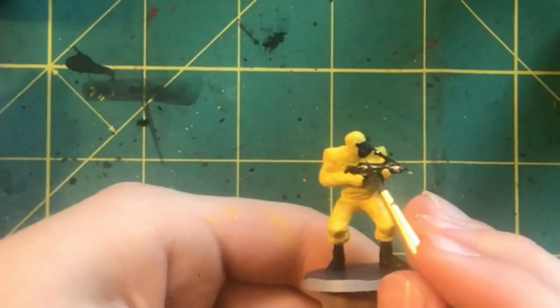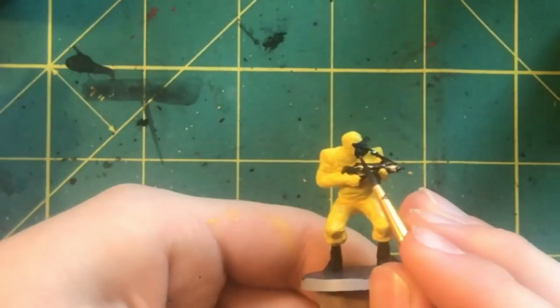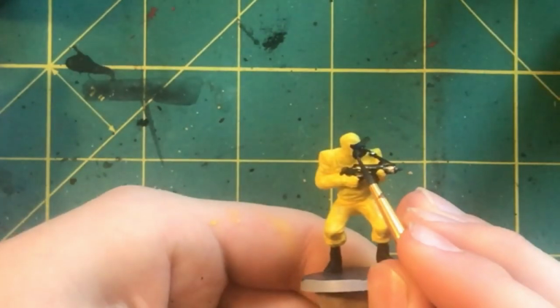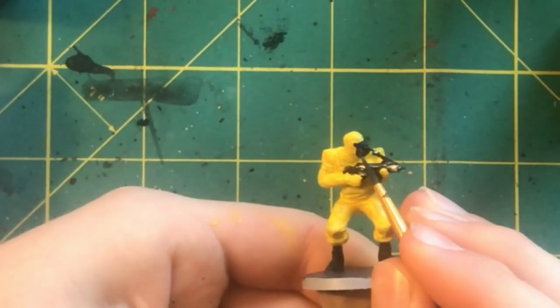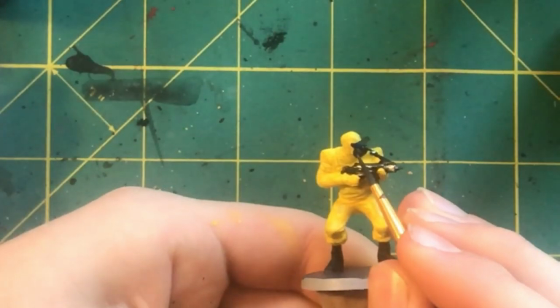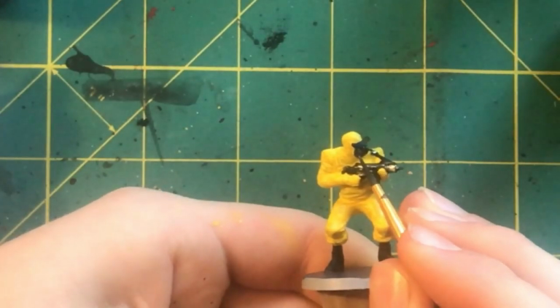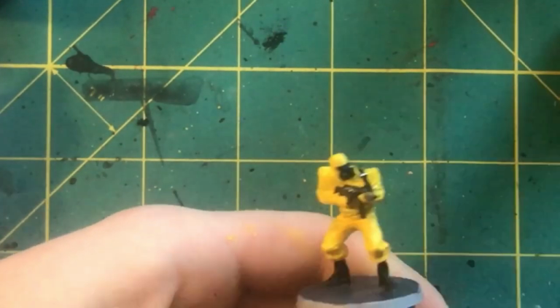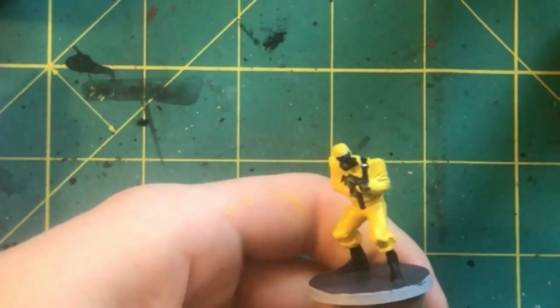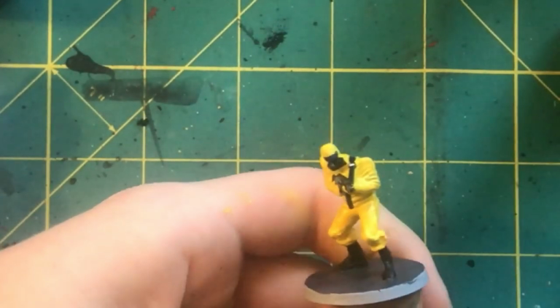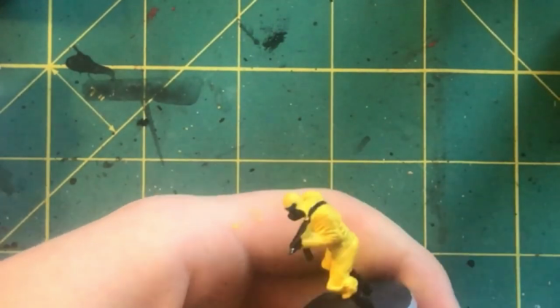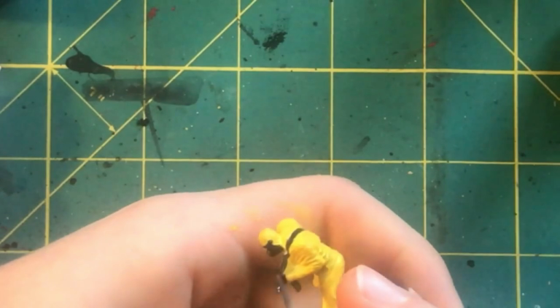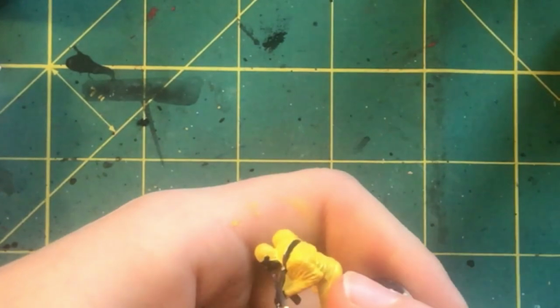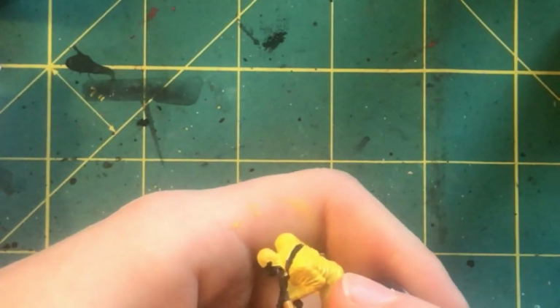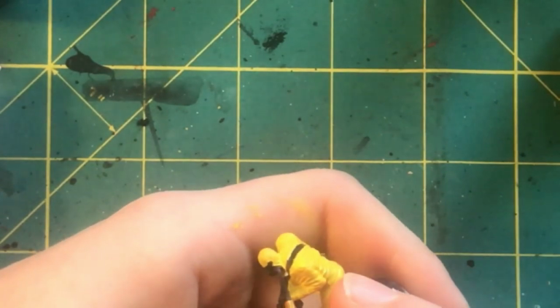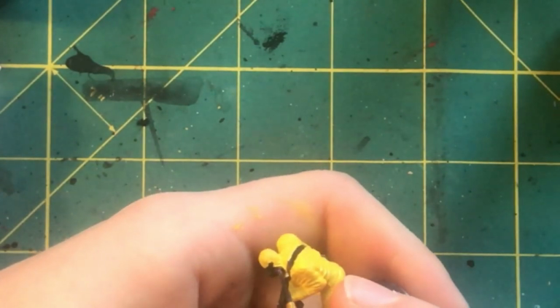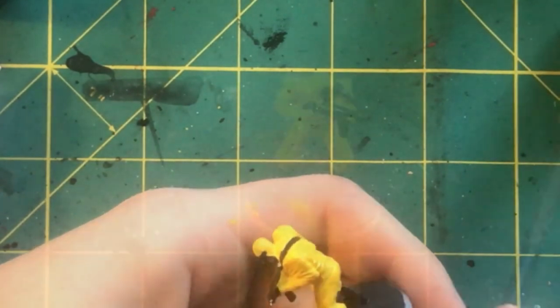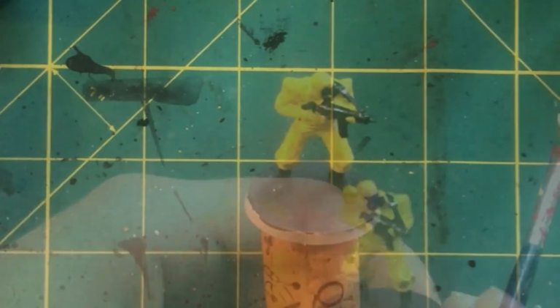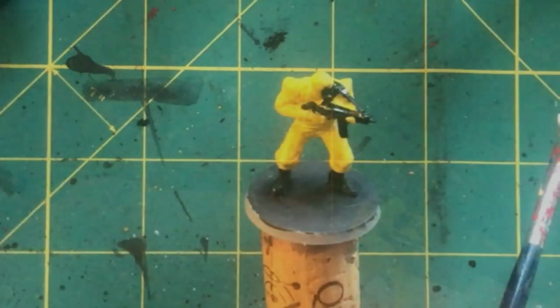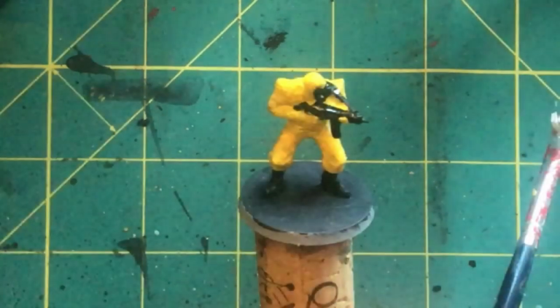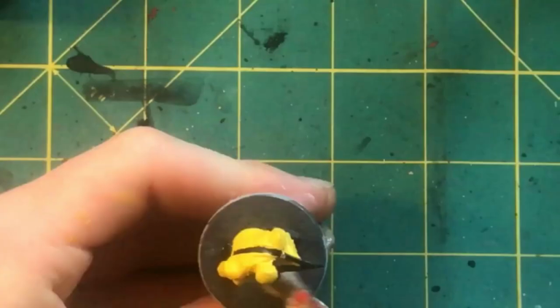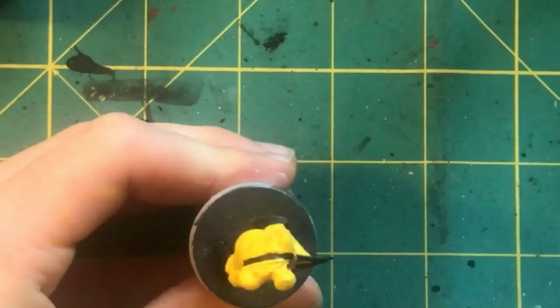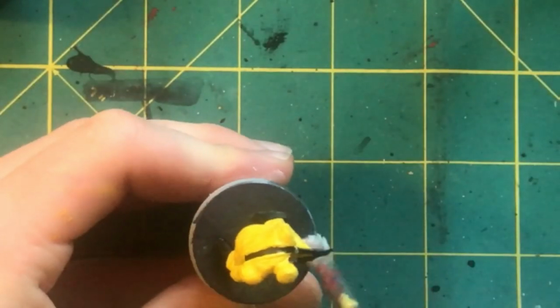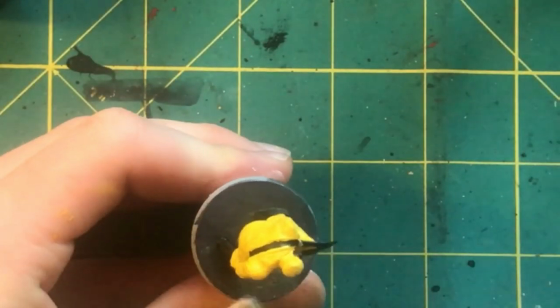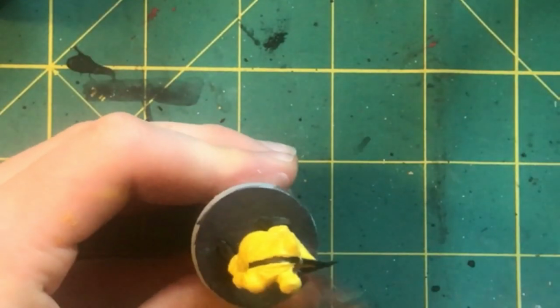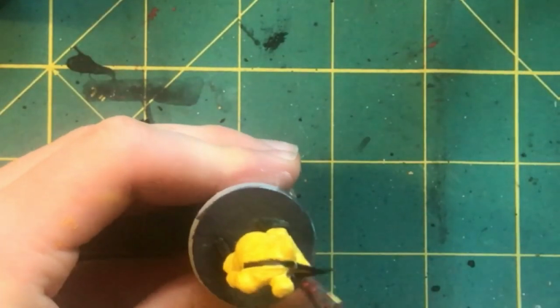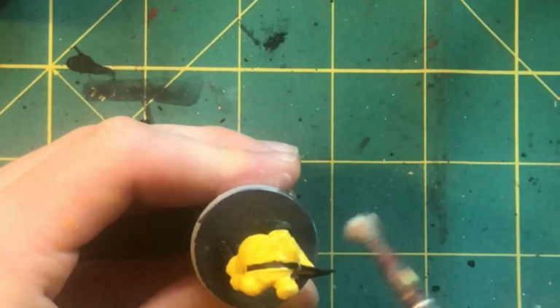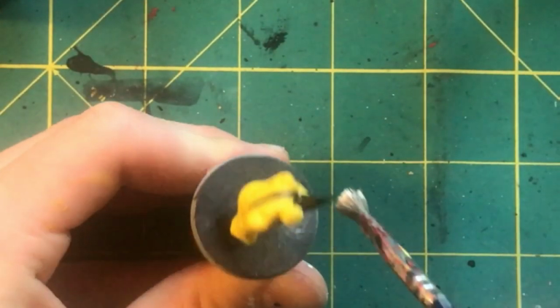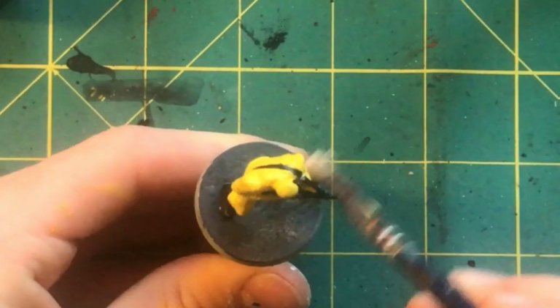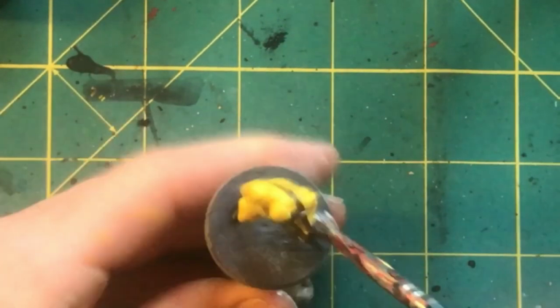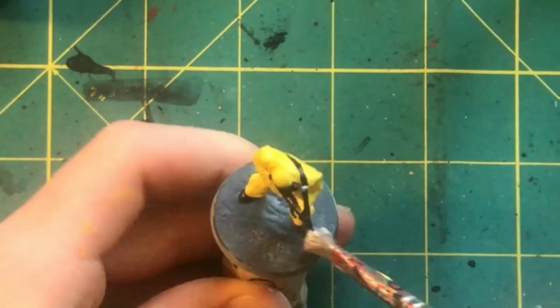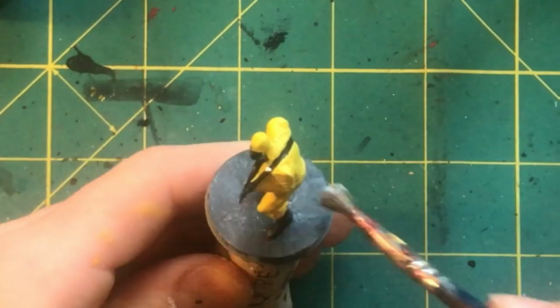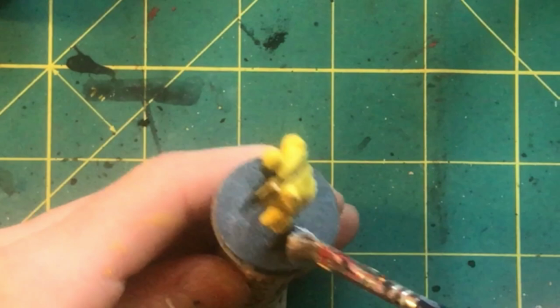The next thing I do is paint a small dot of purple on the end of the filters on their gas masks, and then I go over the boots and base with a light dry brushing of white.